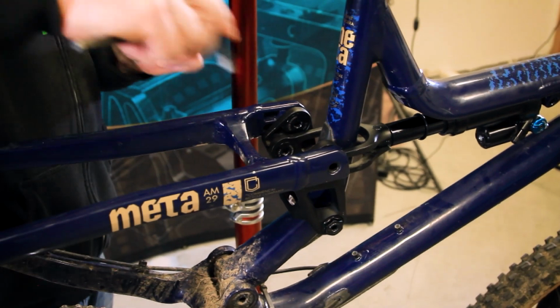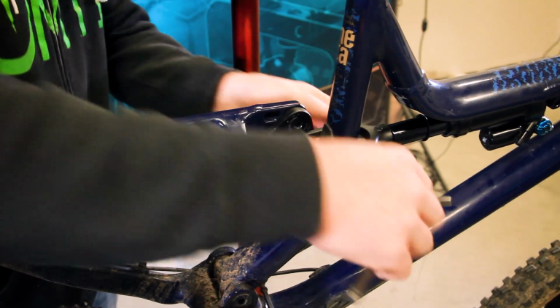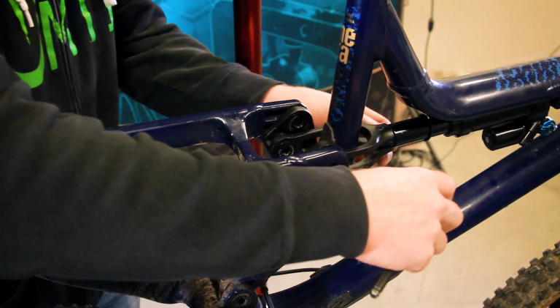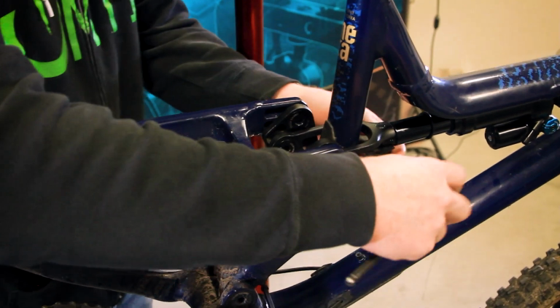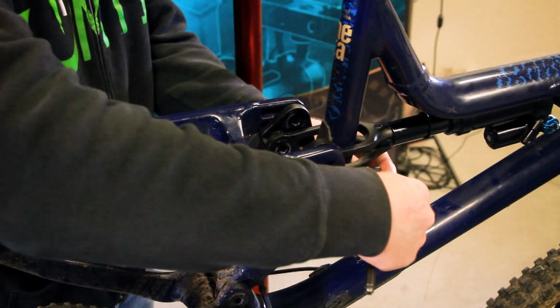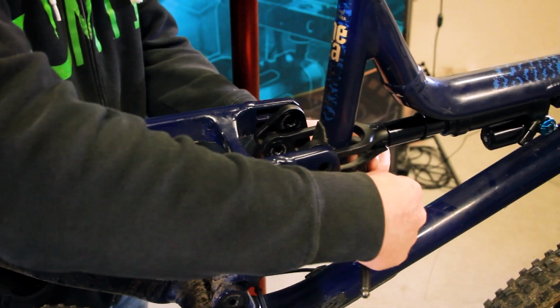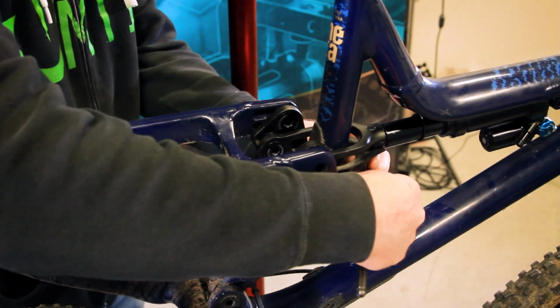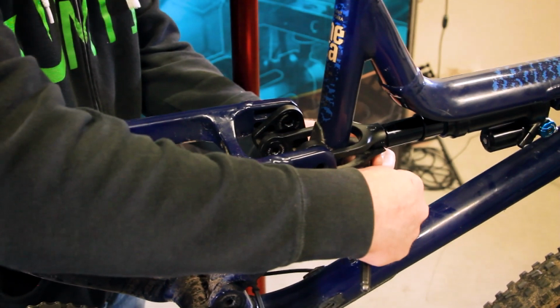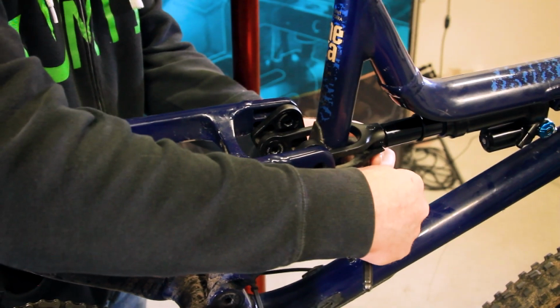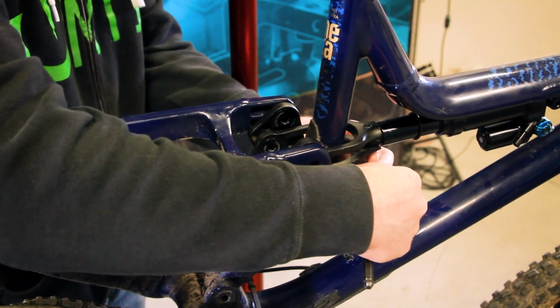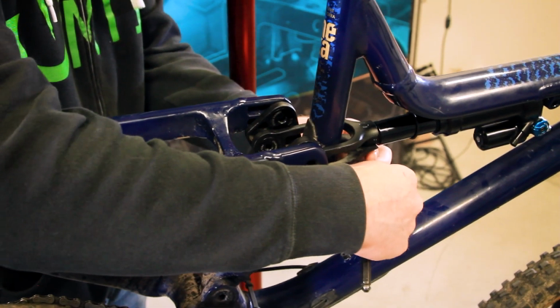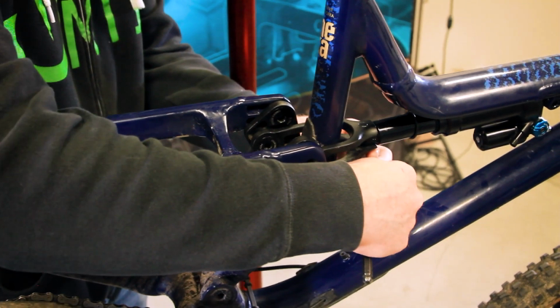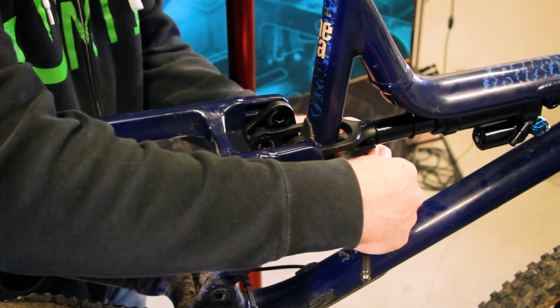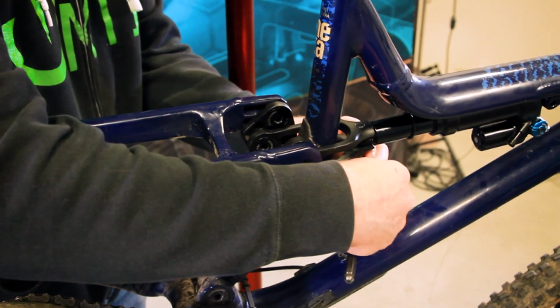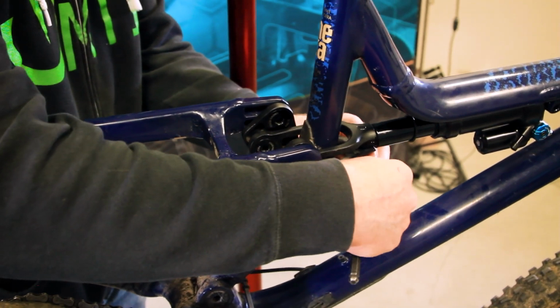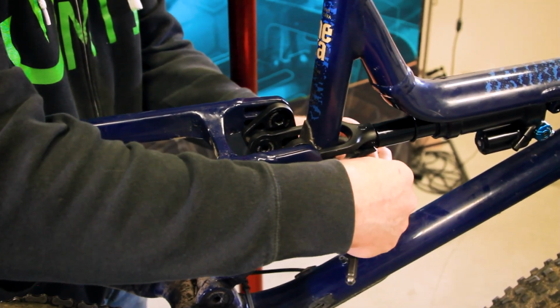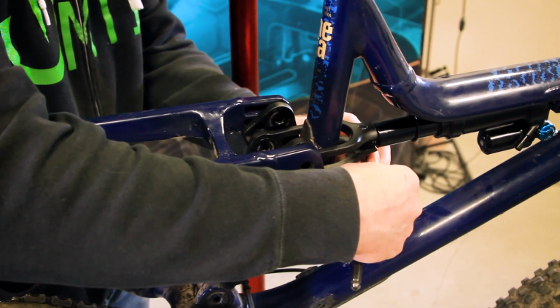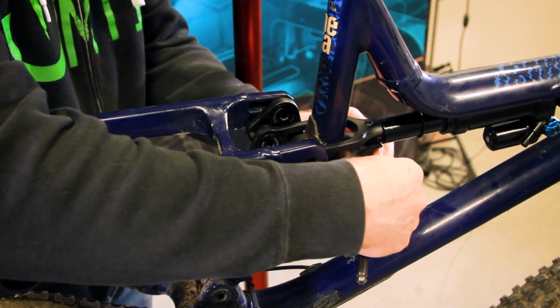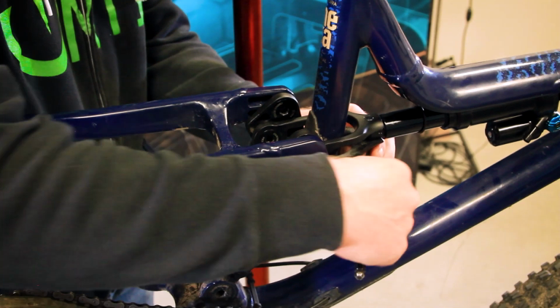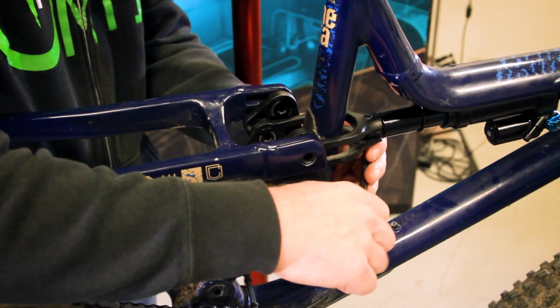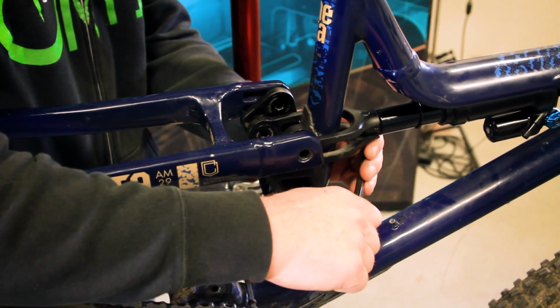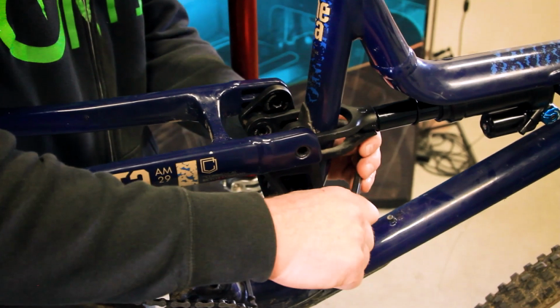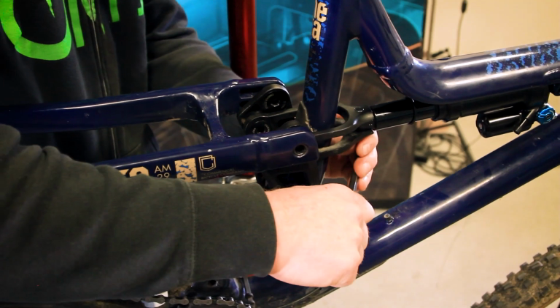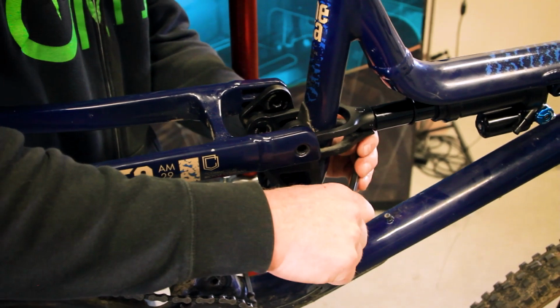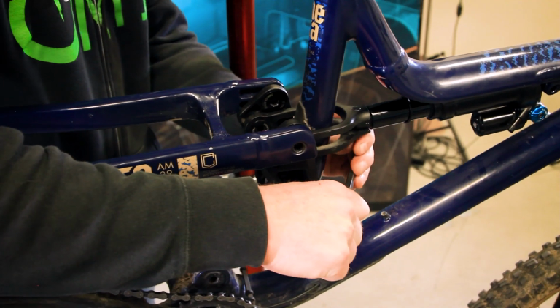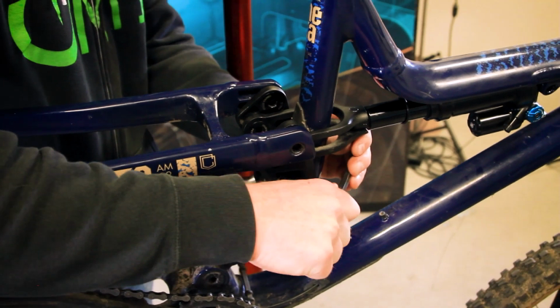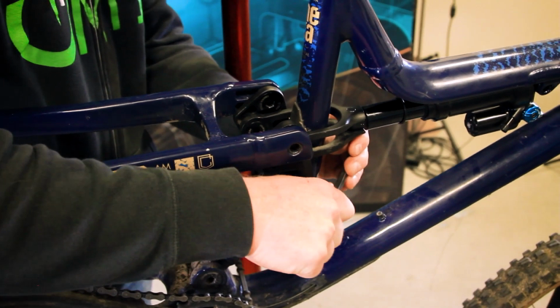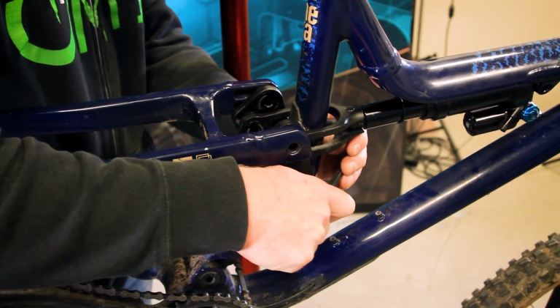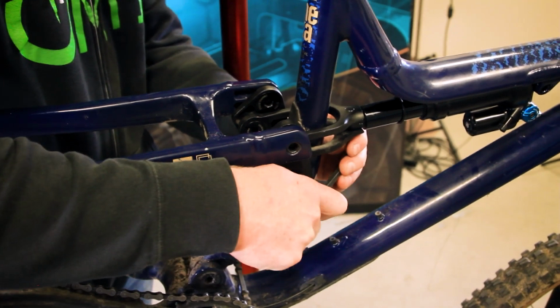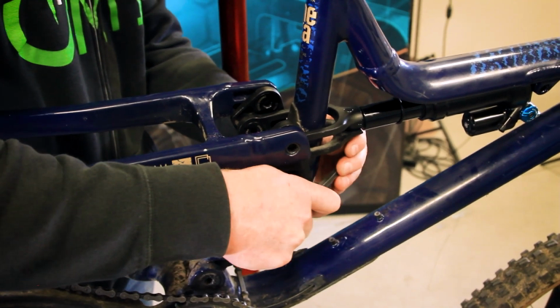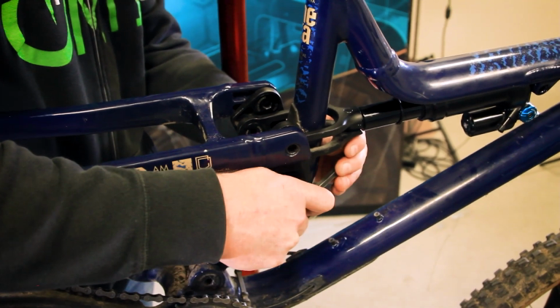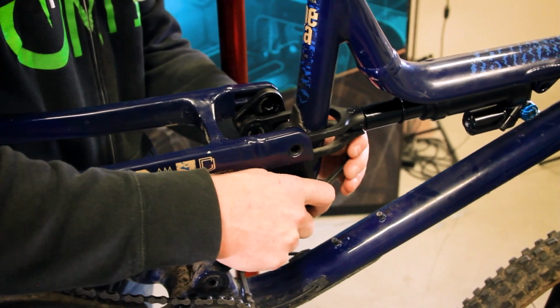To make it easy for us because we're changing out the shock yoke as well, we can loosen up our shock mount bolt.